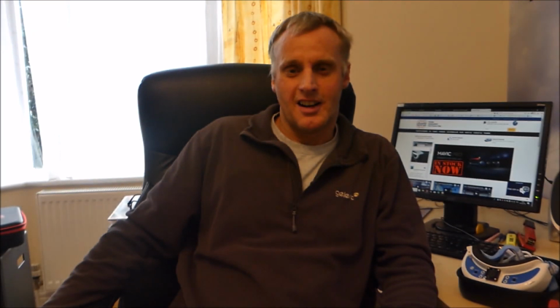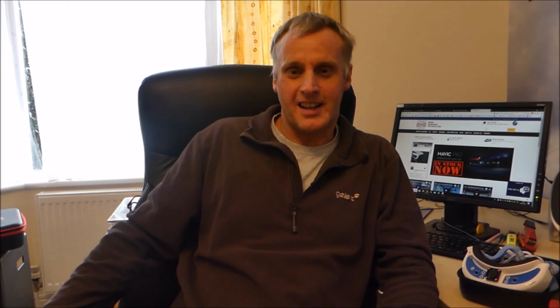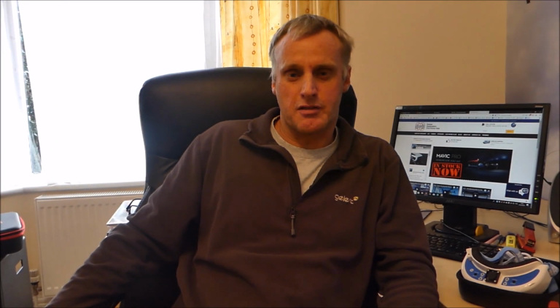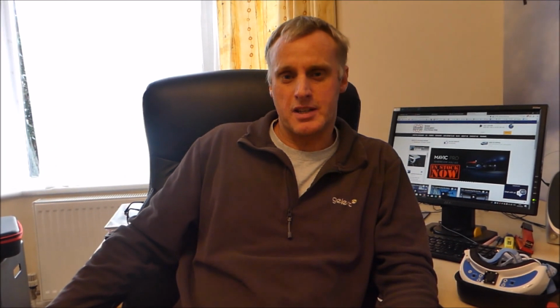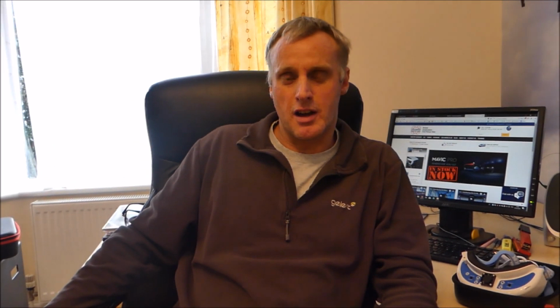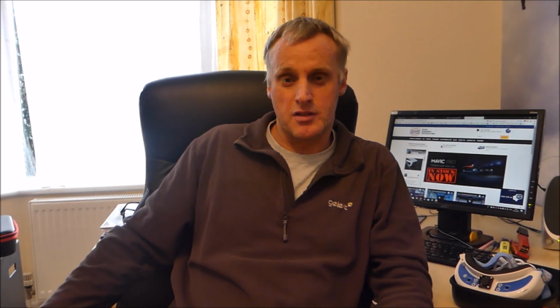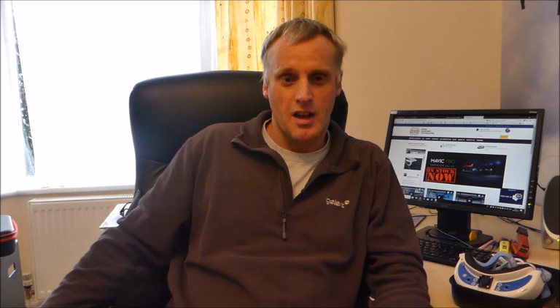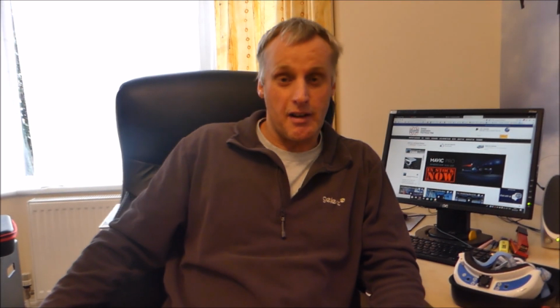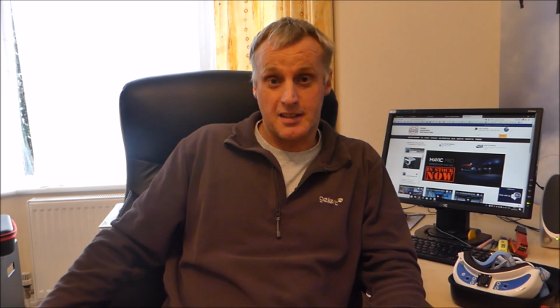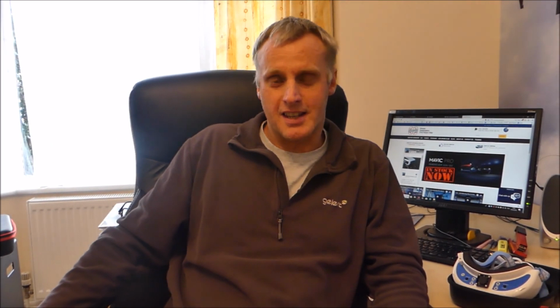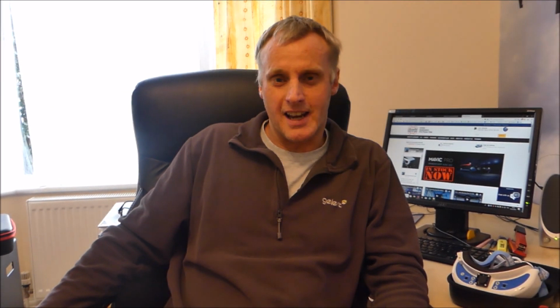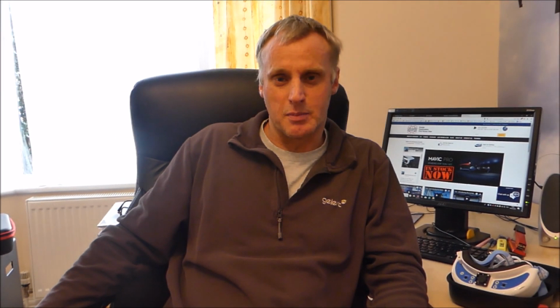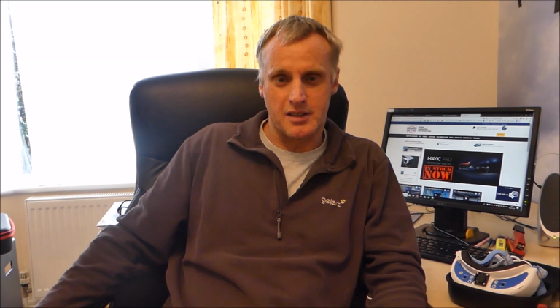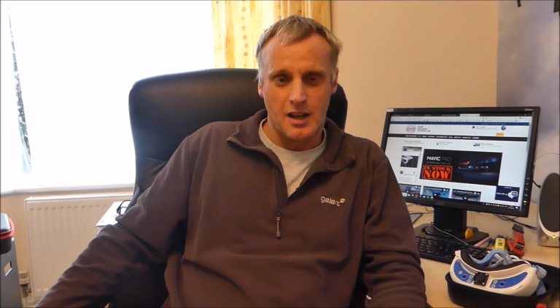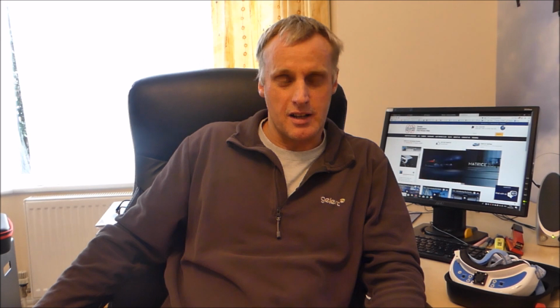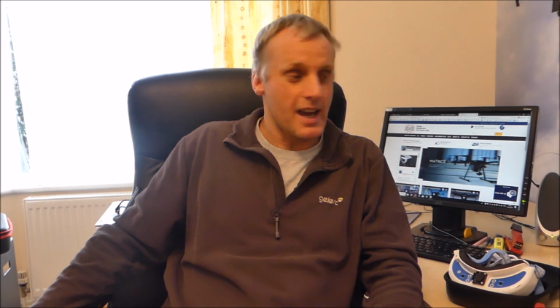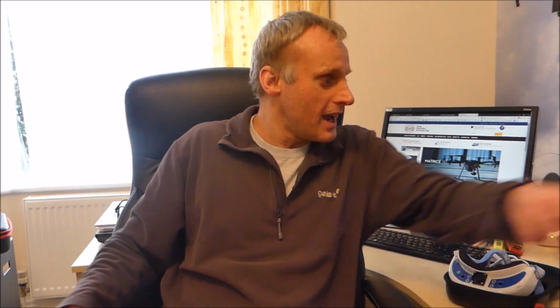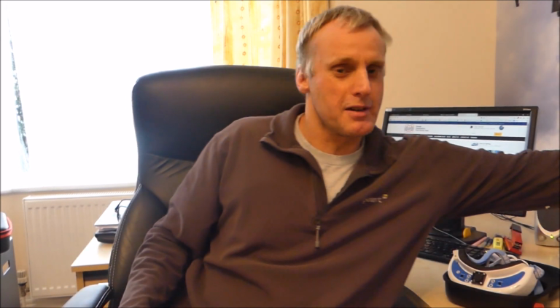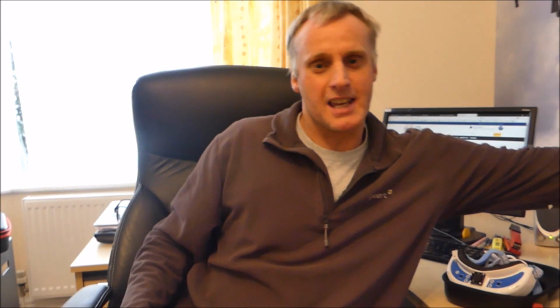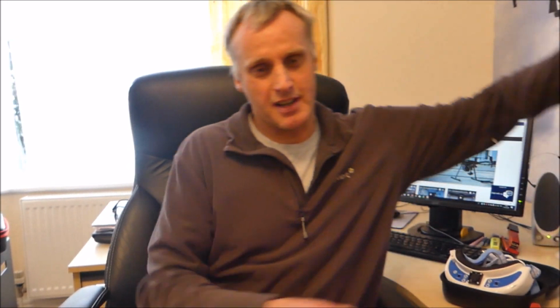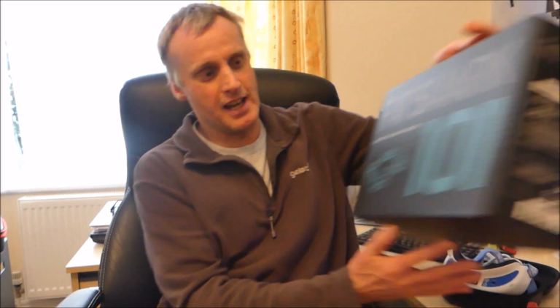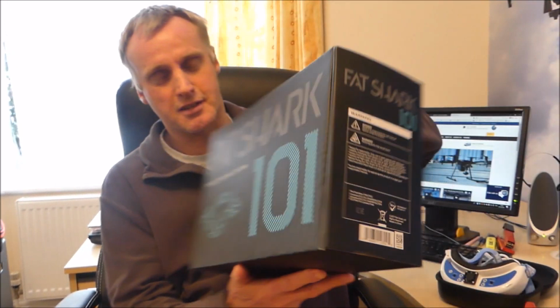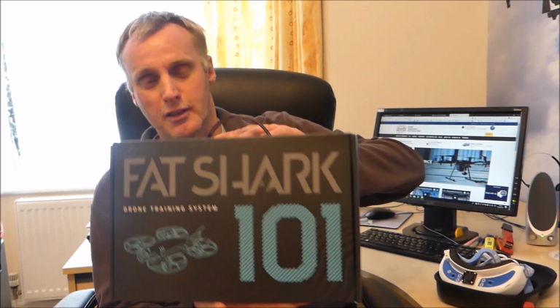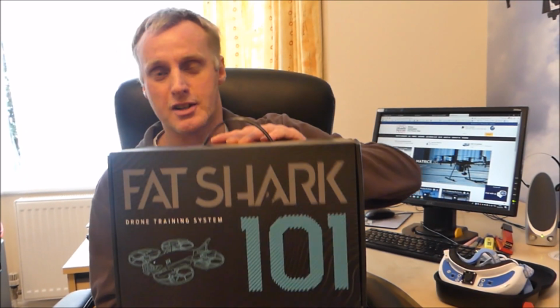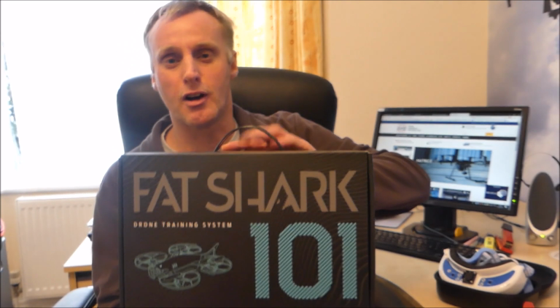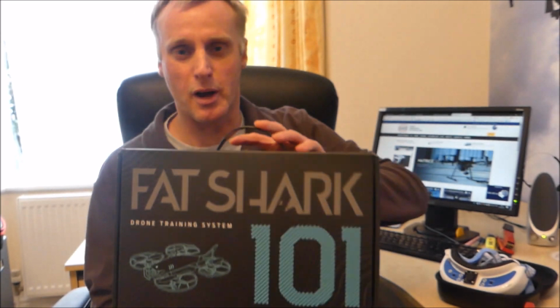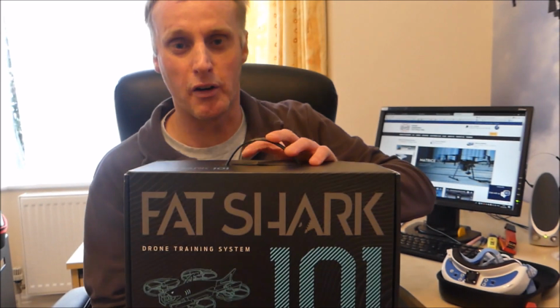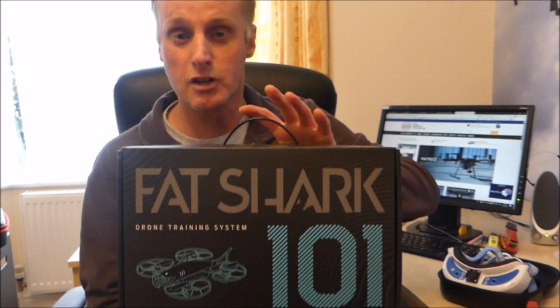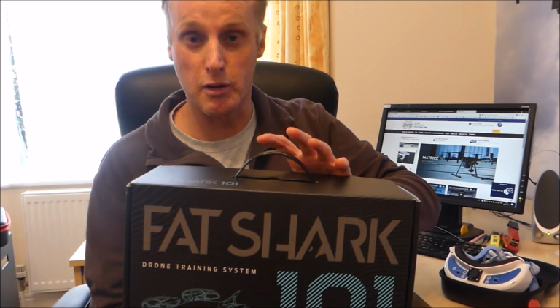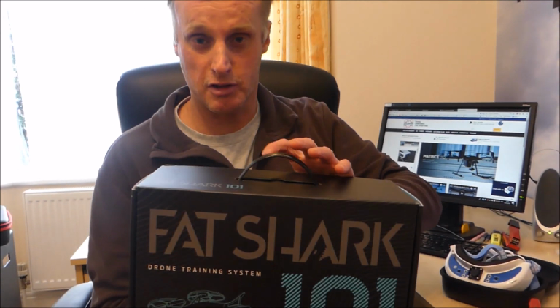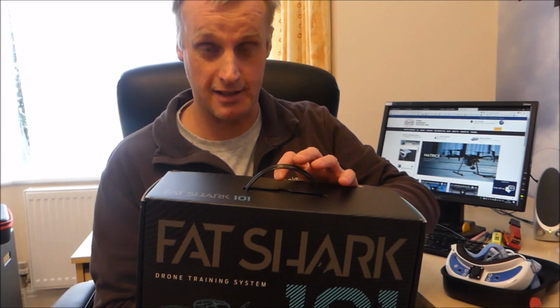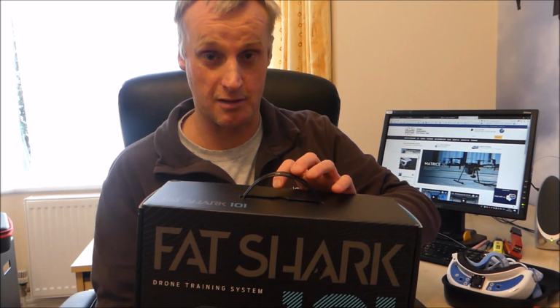Hi, it's Chris from Lester Drones. A very exciting announcement. Today we have received into stock the Fat Shark 101 drone training system.